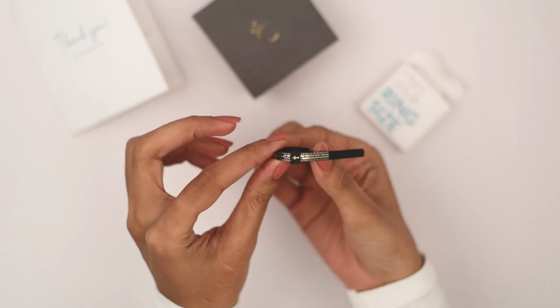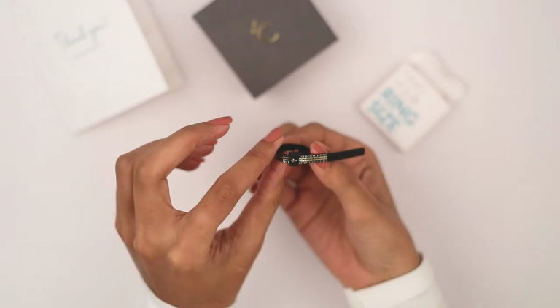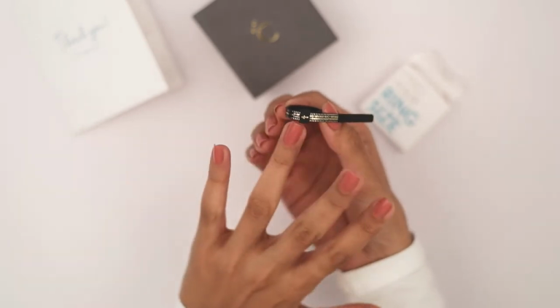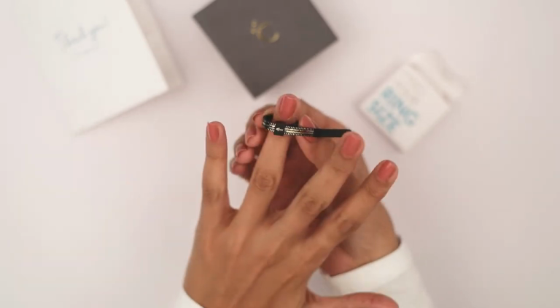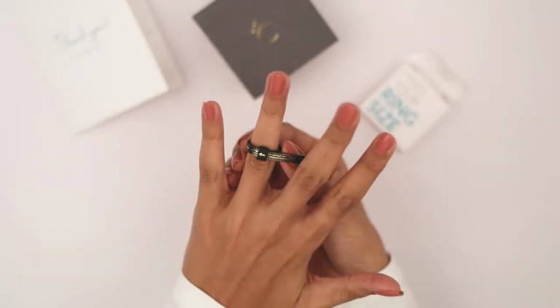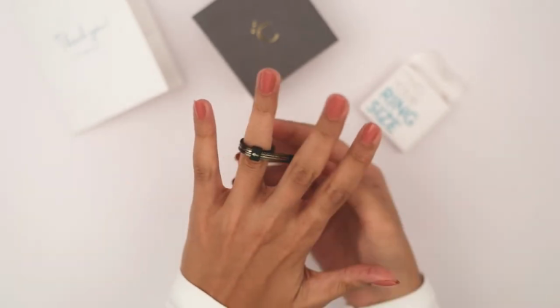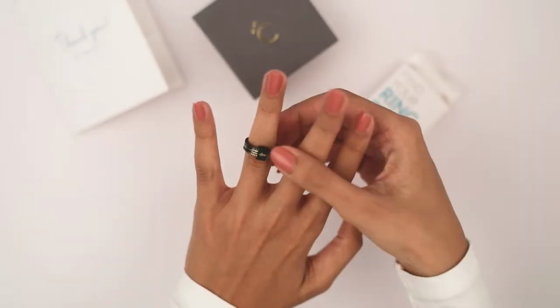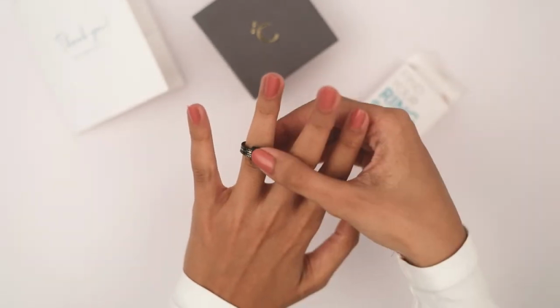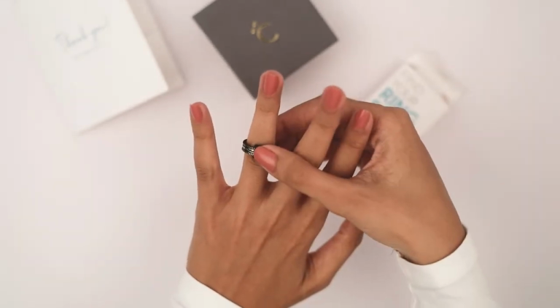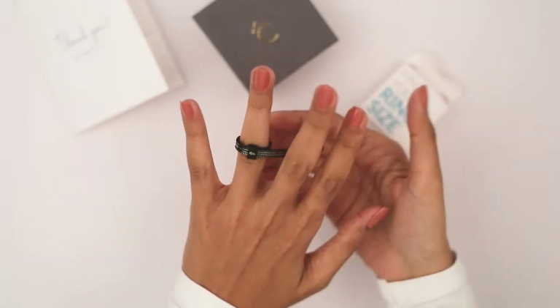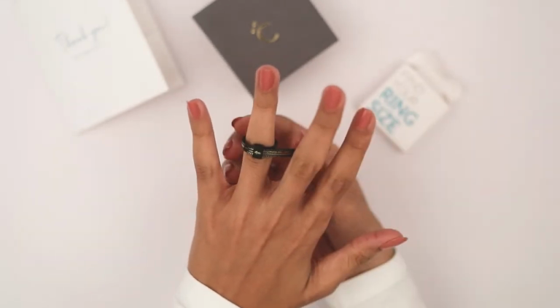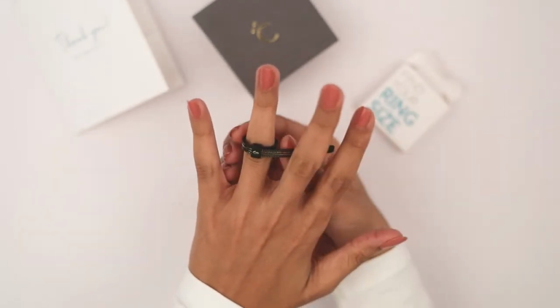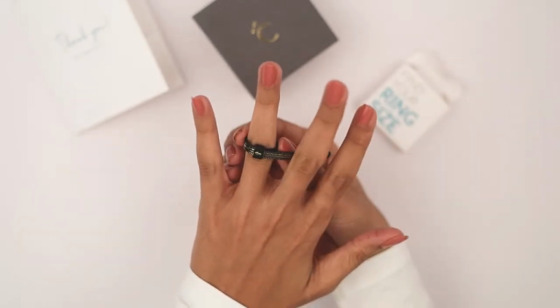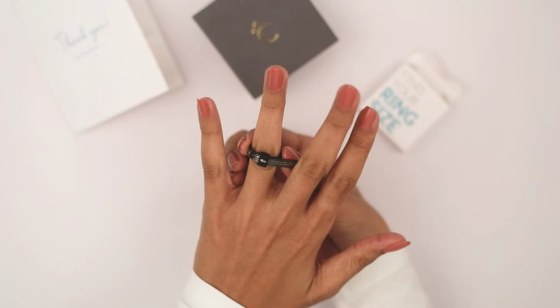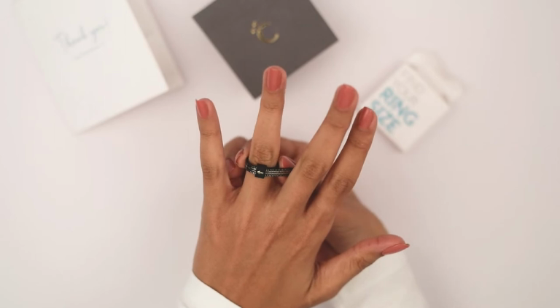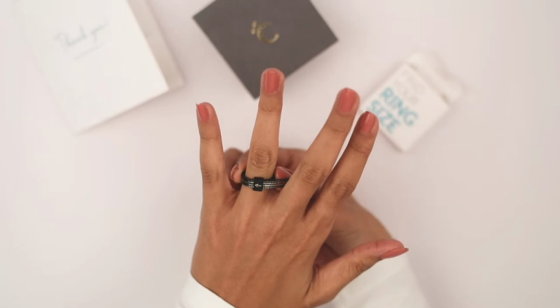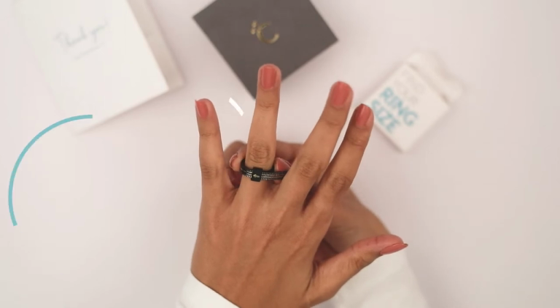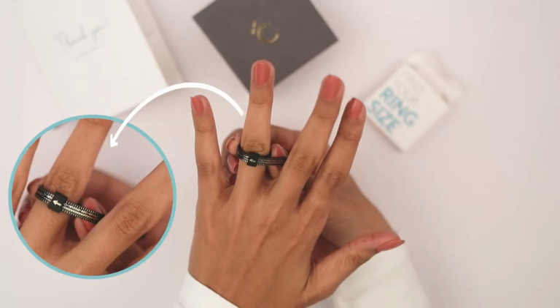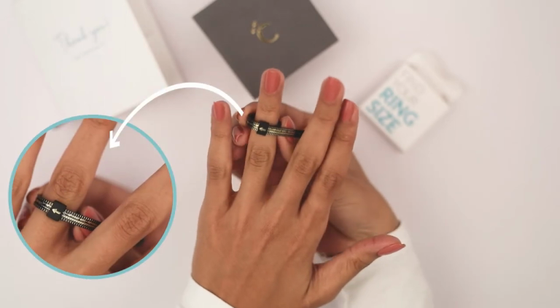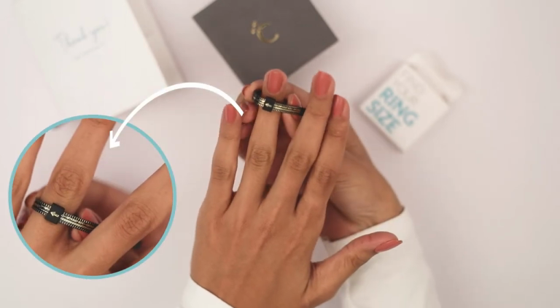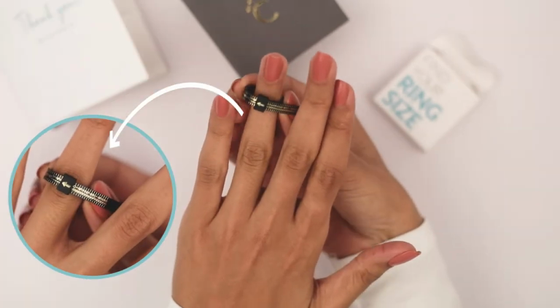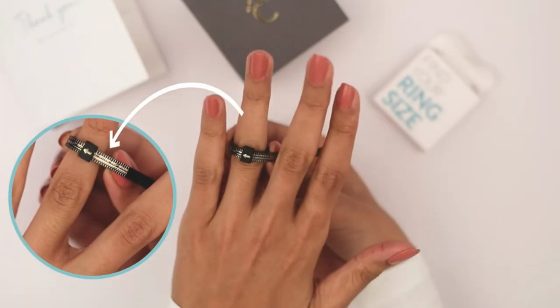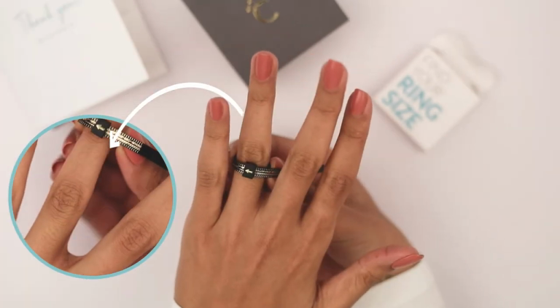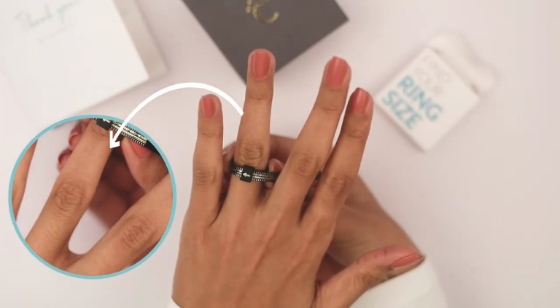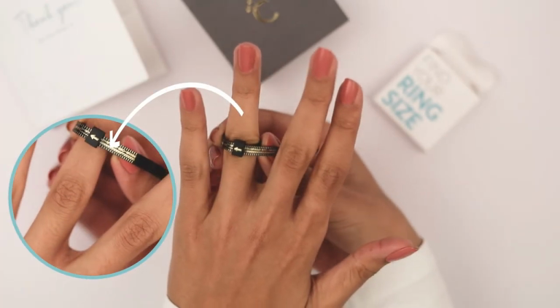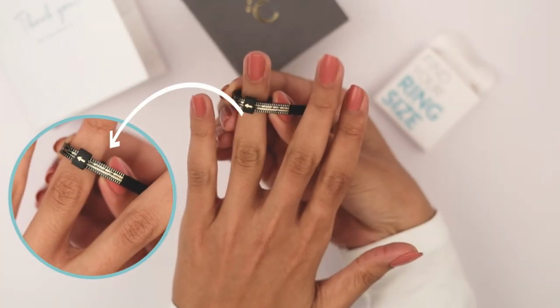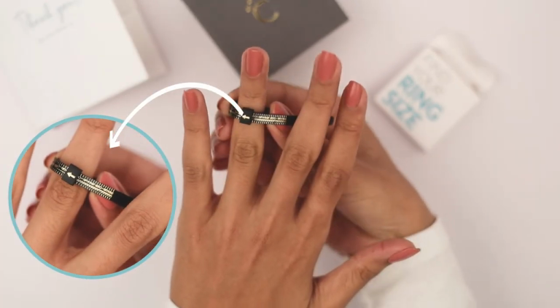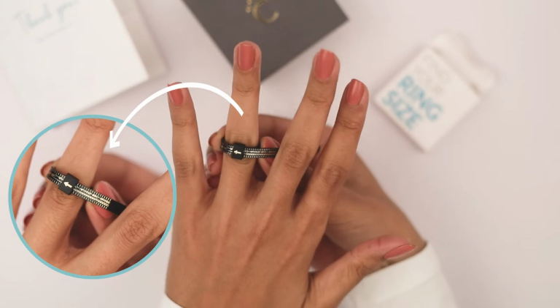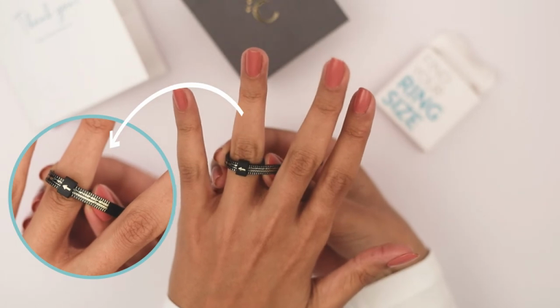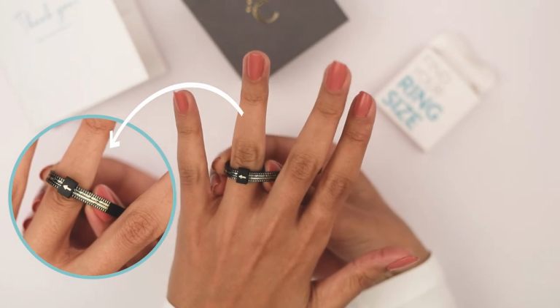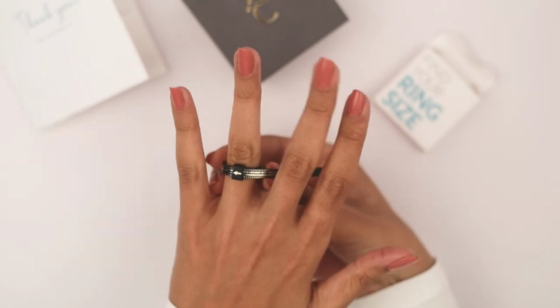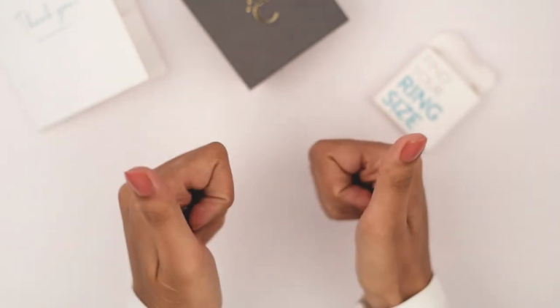Put it on your finger and pull it till it's on top of your knuckle. Now check your size by moving the ring up and down the finger. If it moves comfortably, you are ready to go.